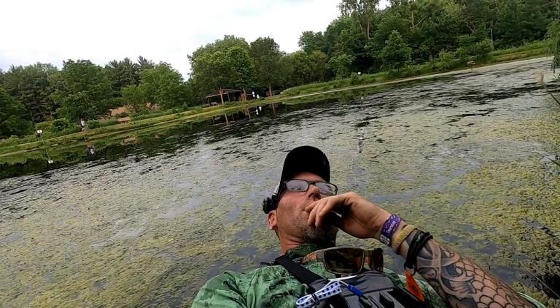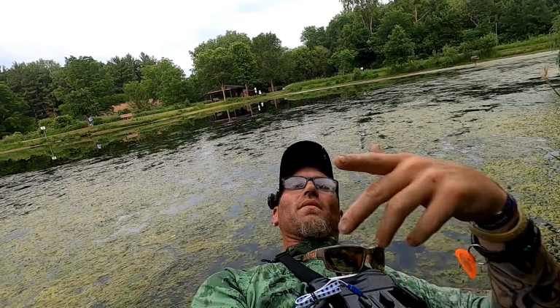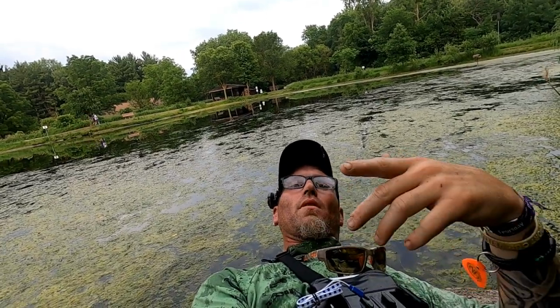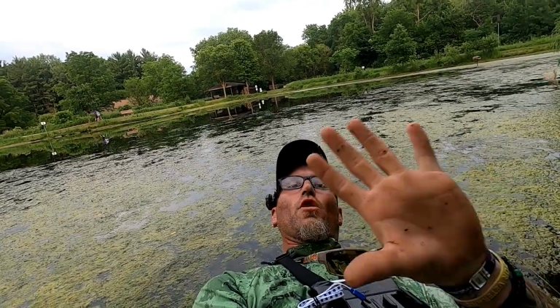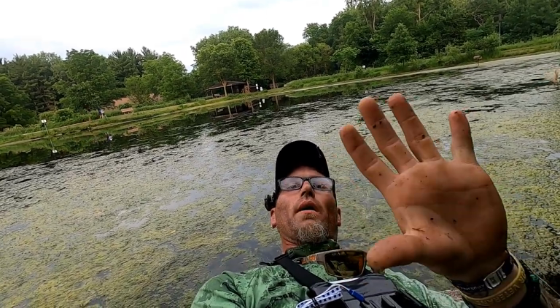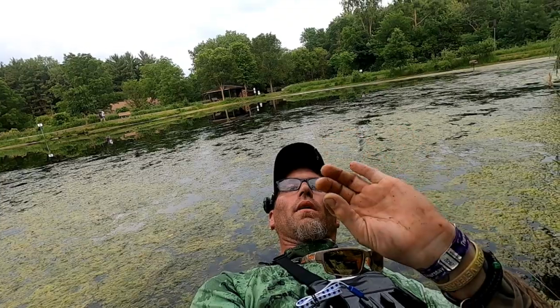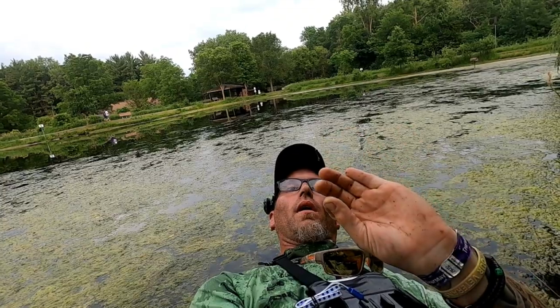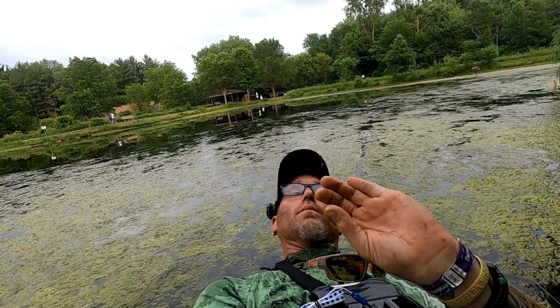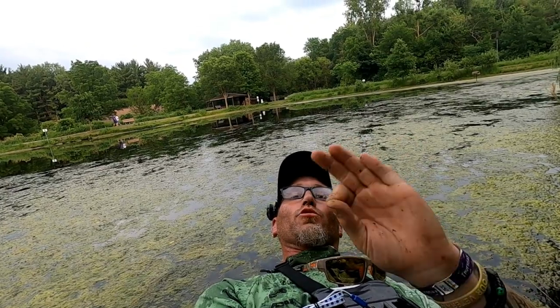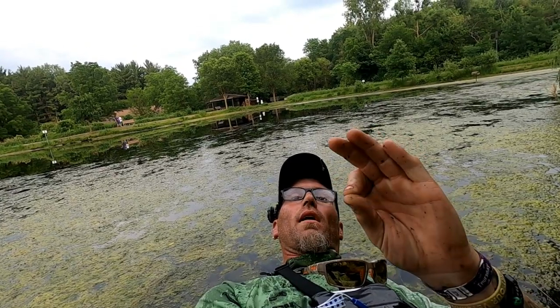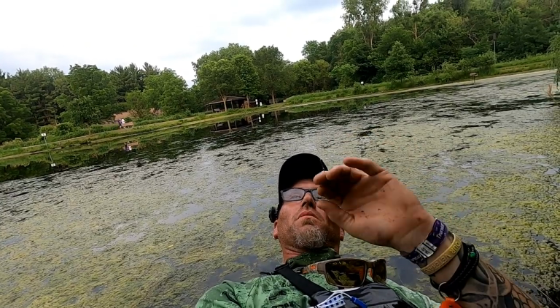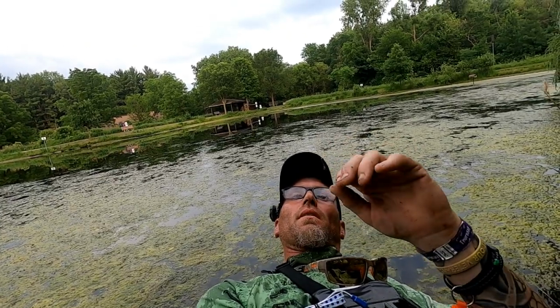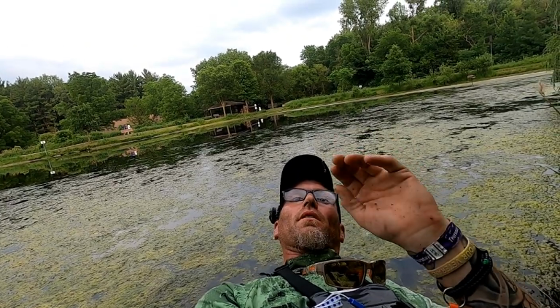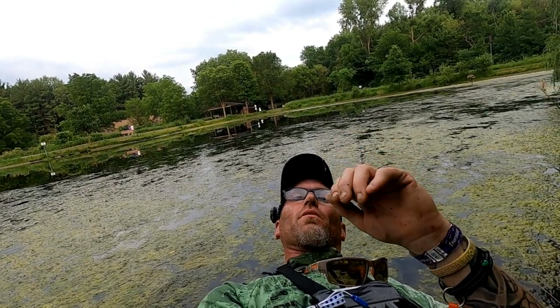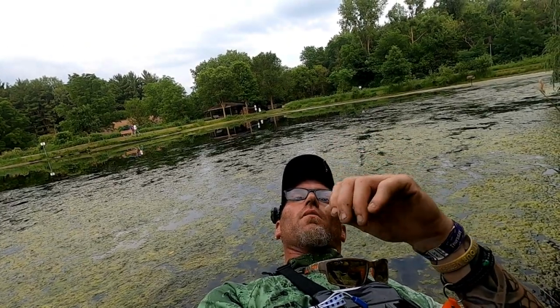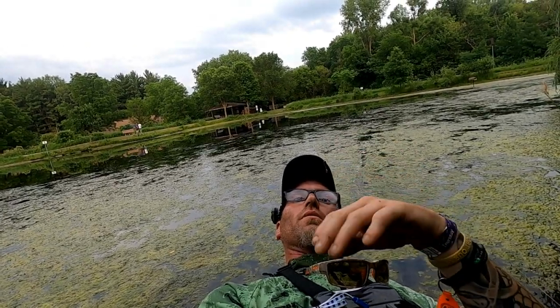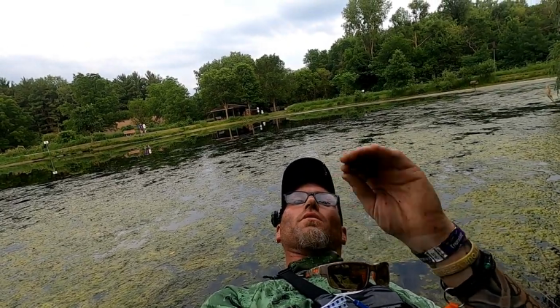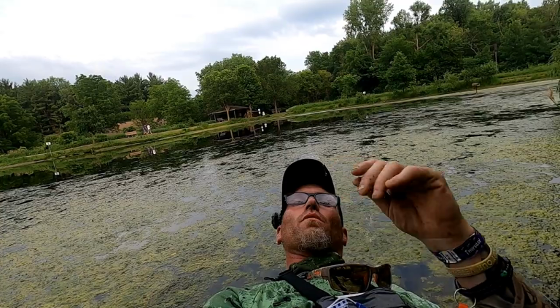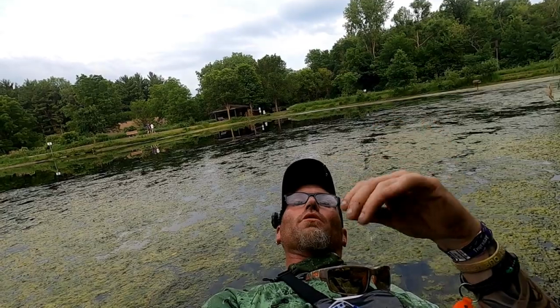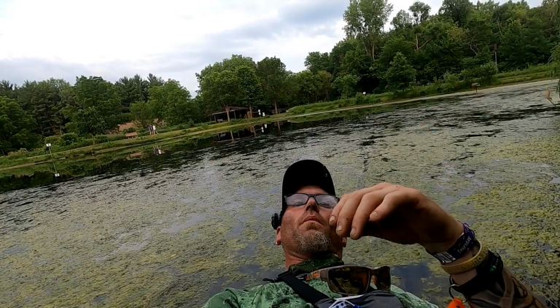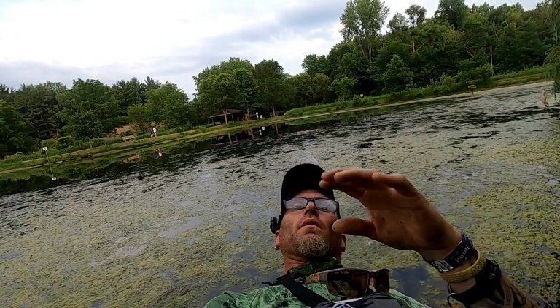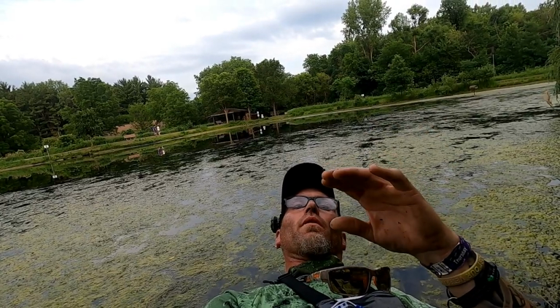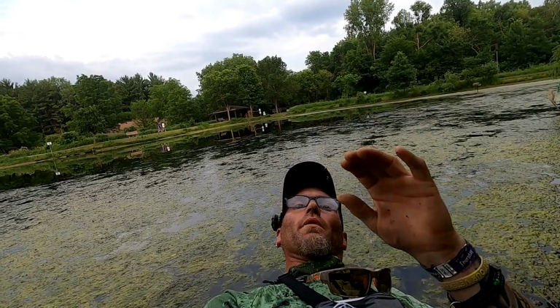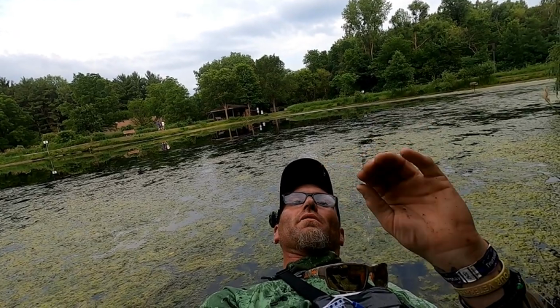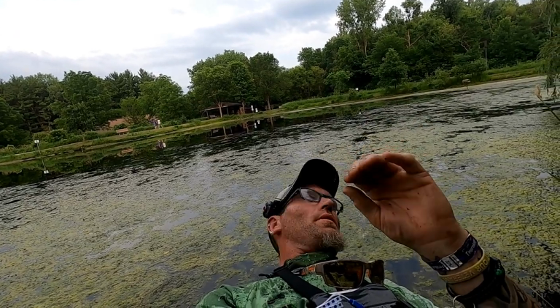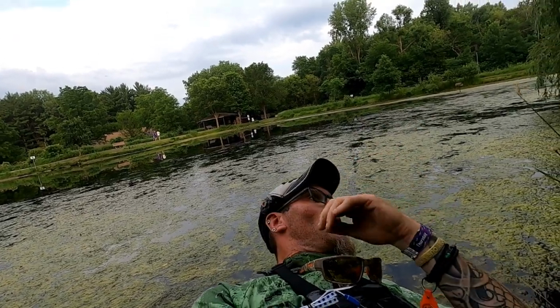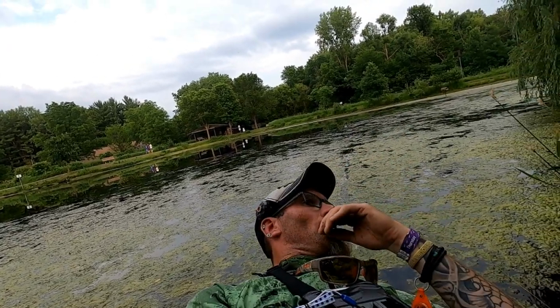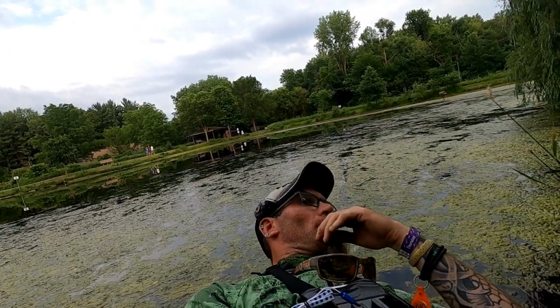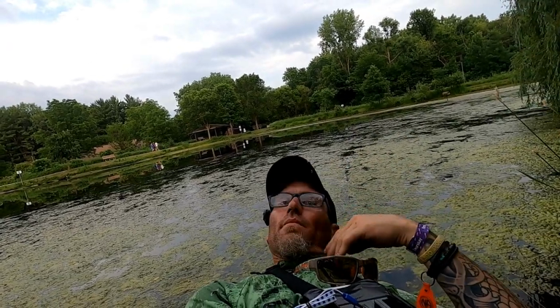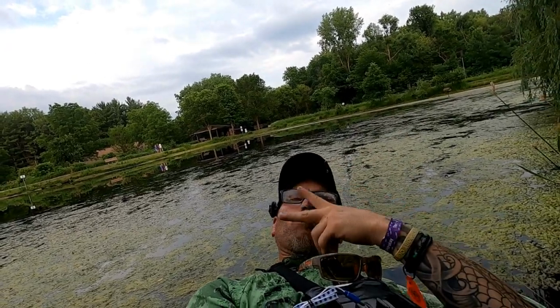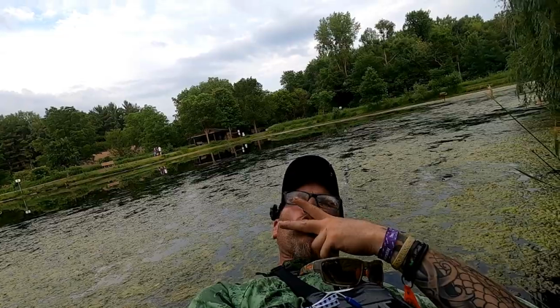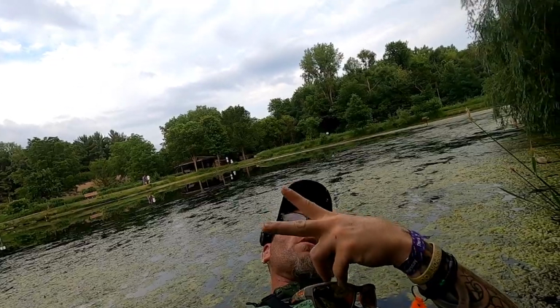Hook them up on a Cinco with no weight — trick-style. Cast it out there, kind of twitch it around, you'll see the fish kind of move around and jump. Get it in there around them on the edges of that weed. Until next time — ciao!